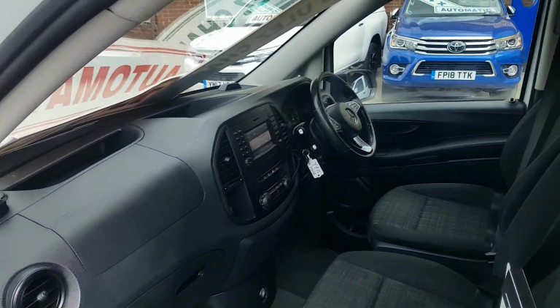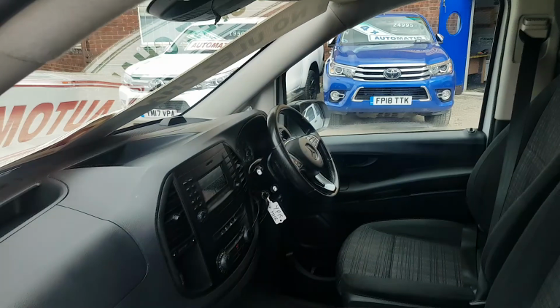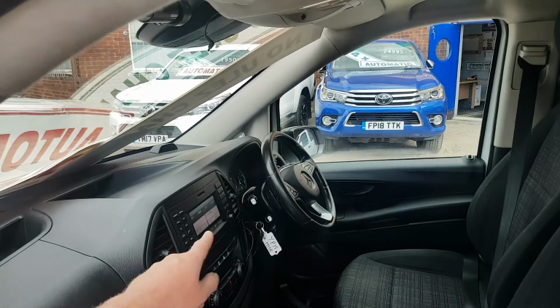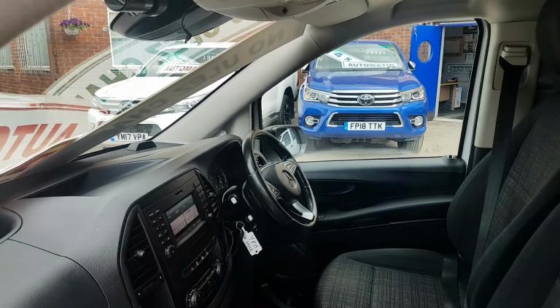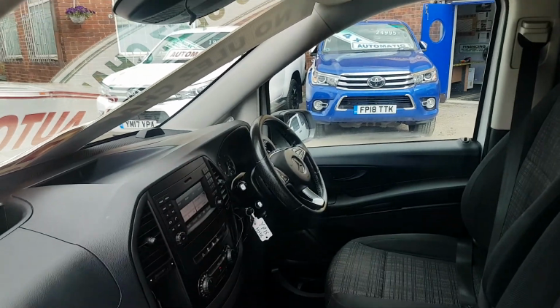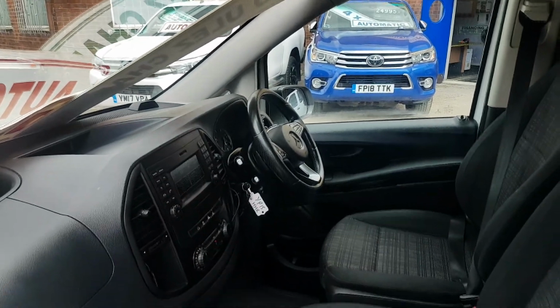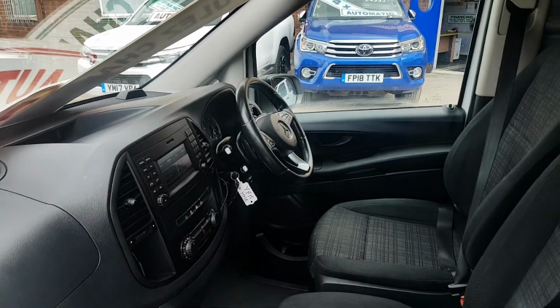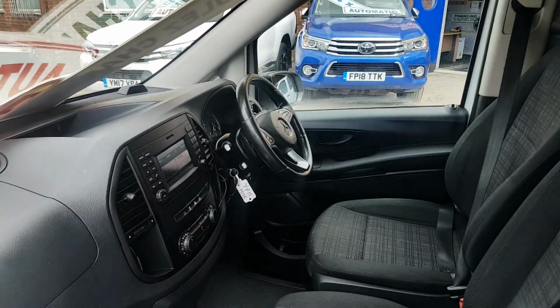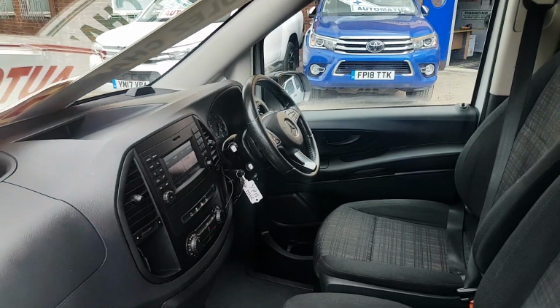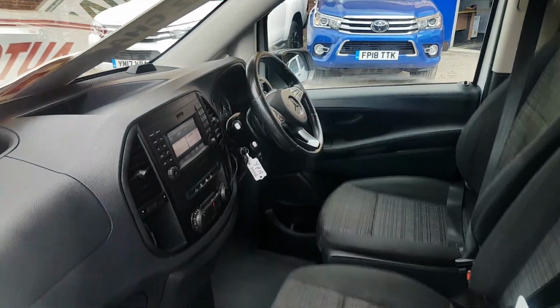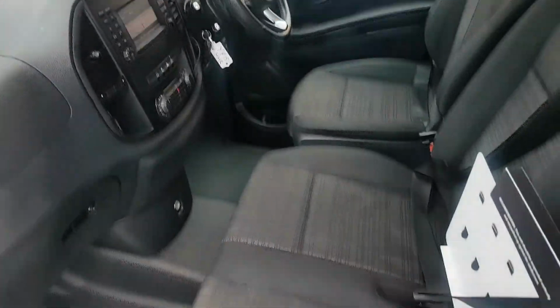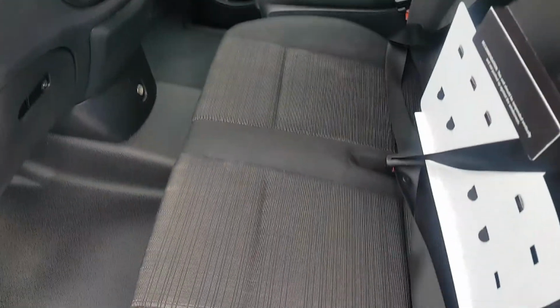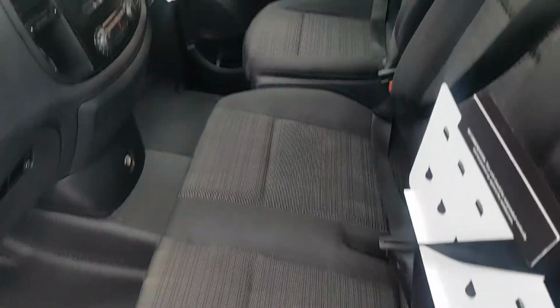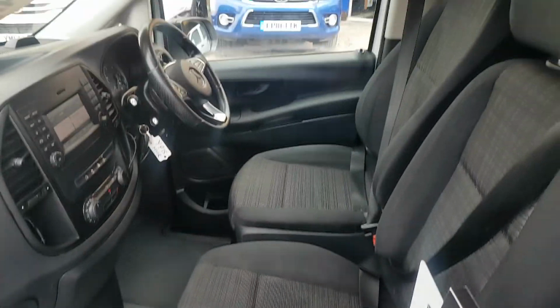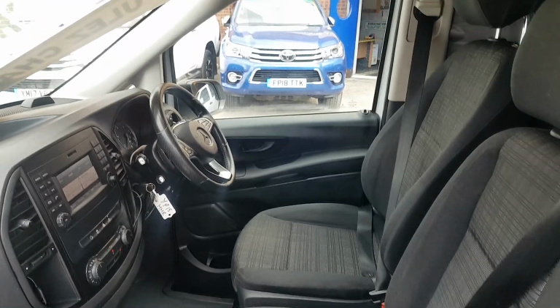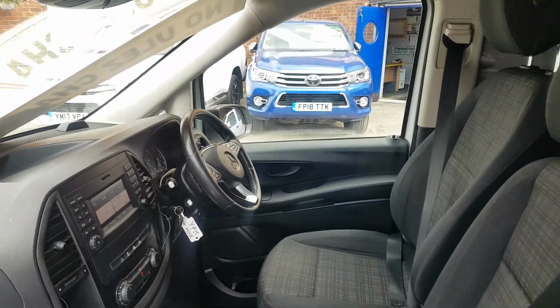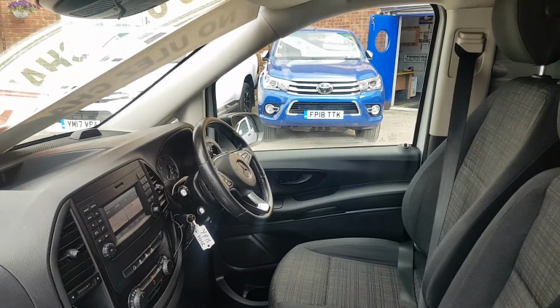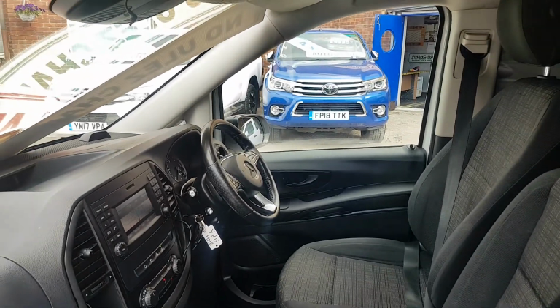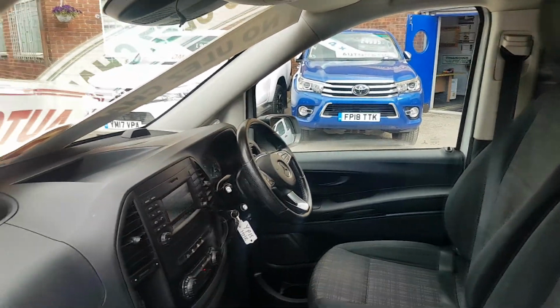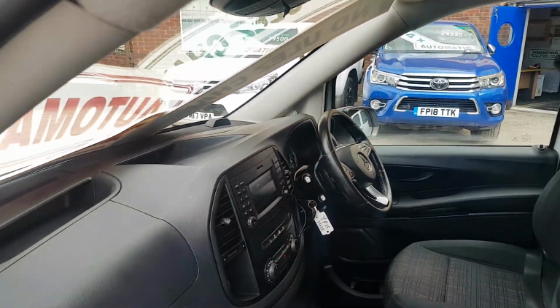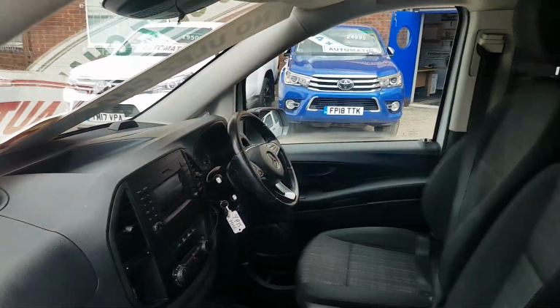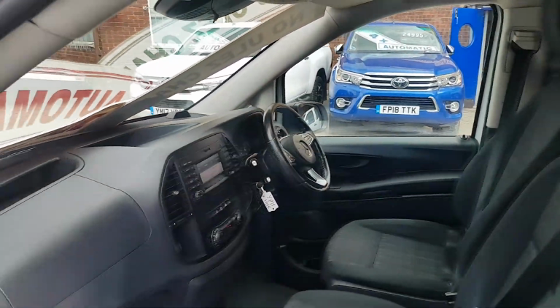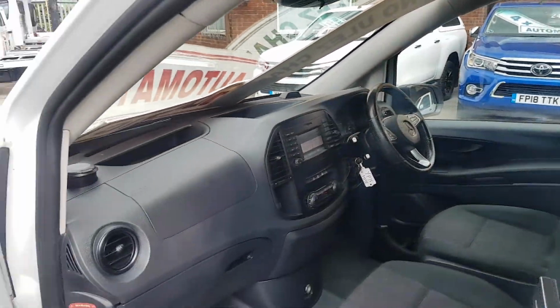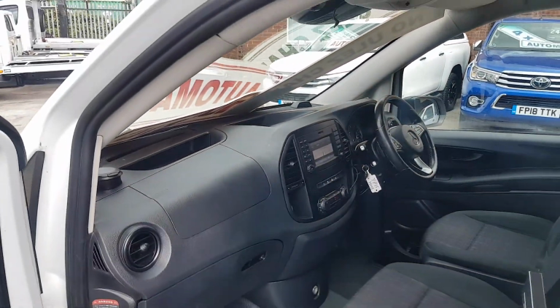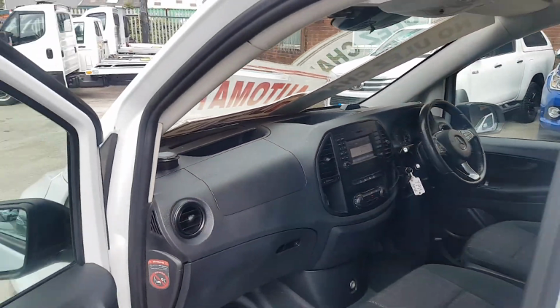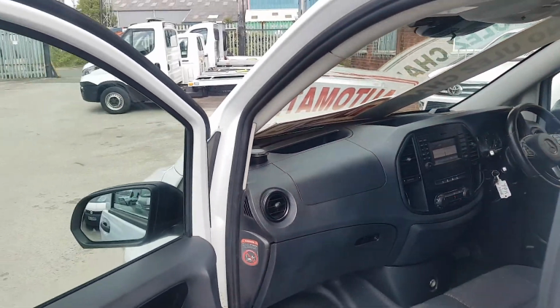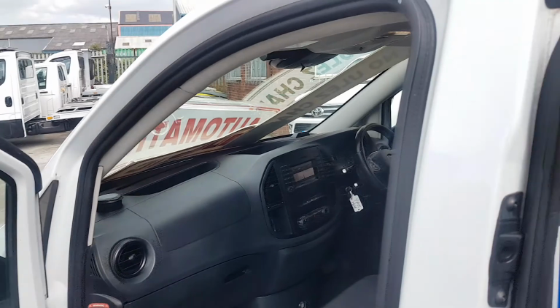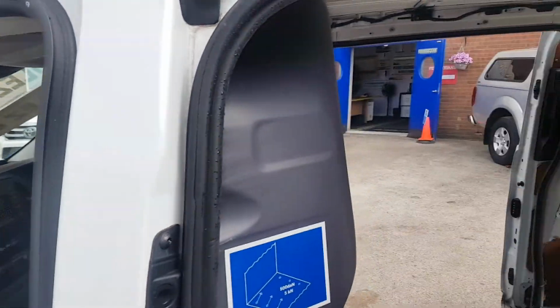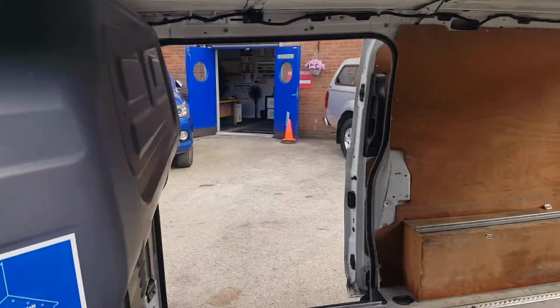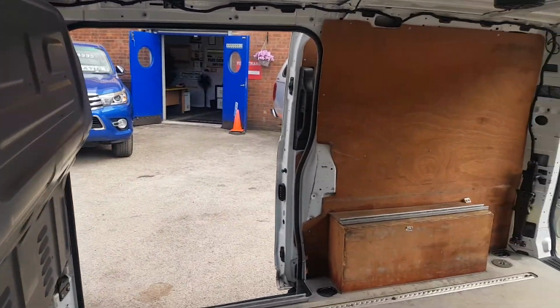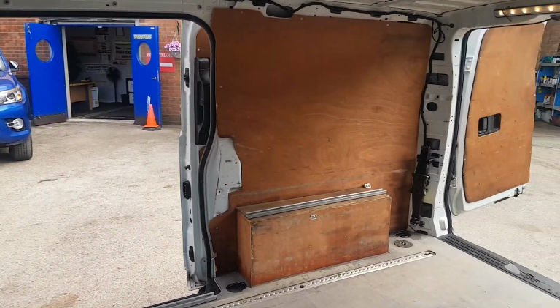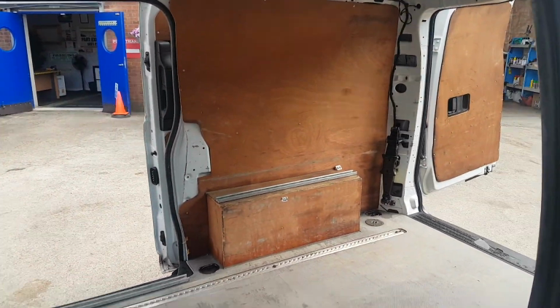It's got a park camera, pre-wire, navigation, air conditioning, stop-start system, three-seater cab, two keys. Just come direct from lease. It's got a good service record with it as well.